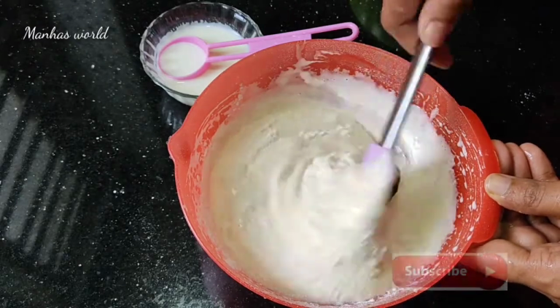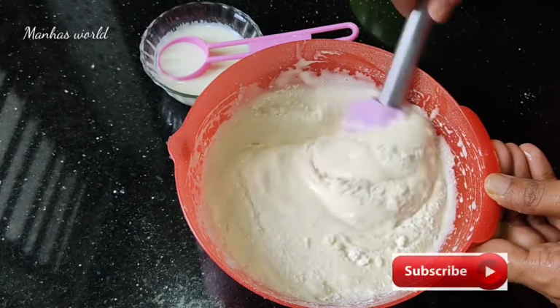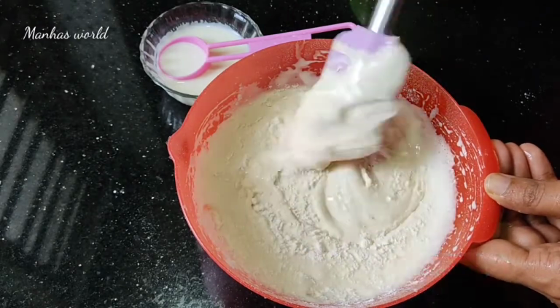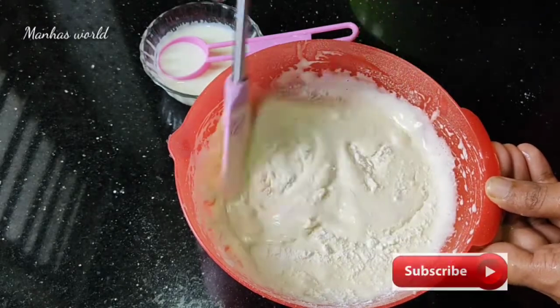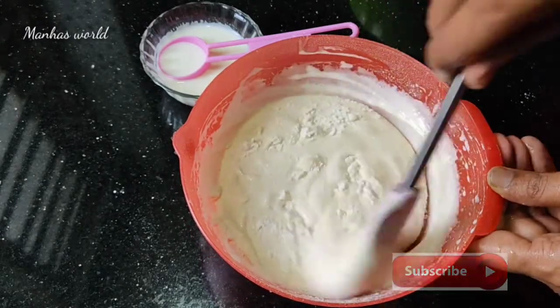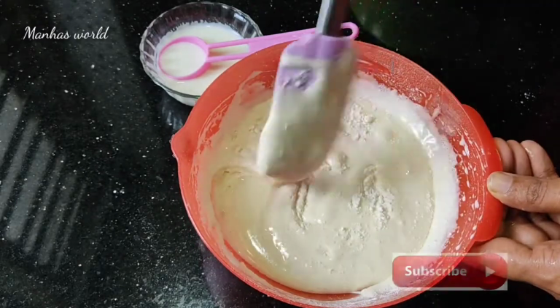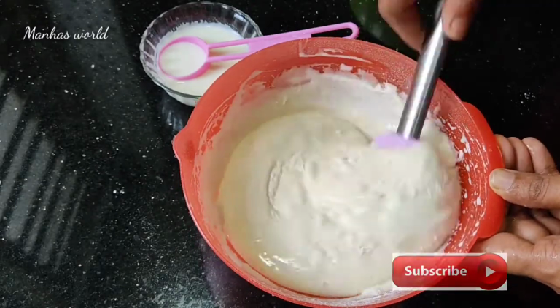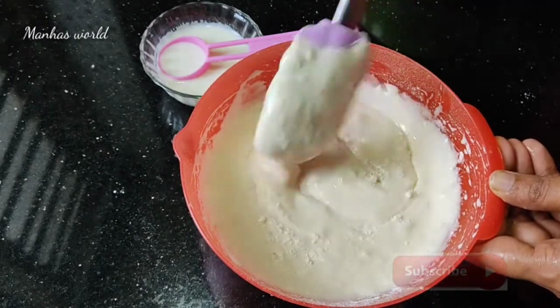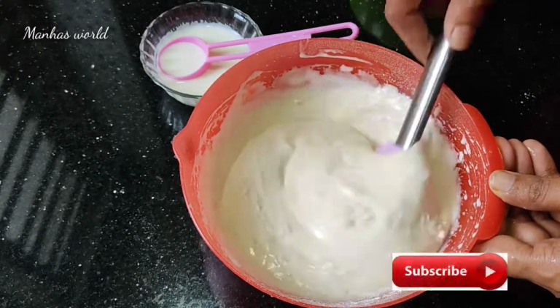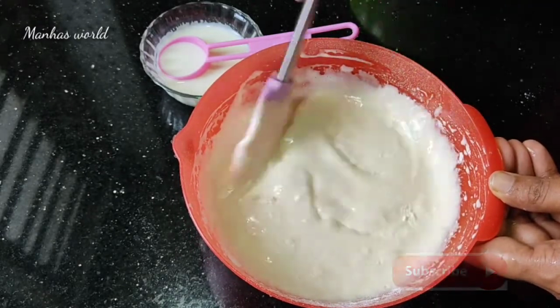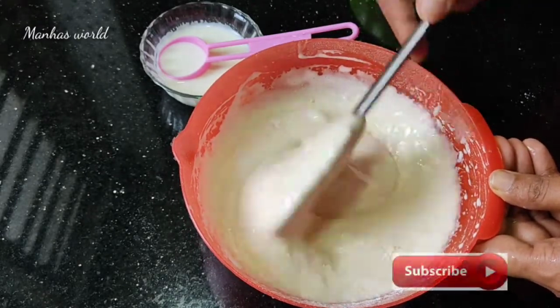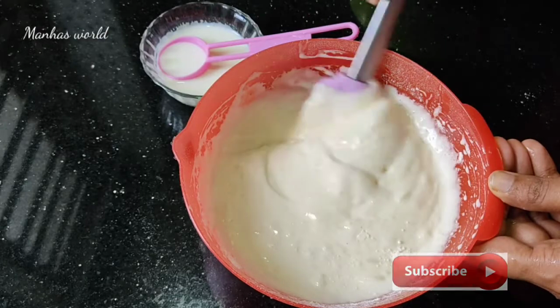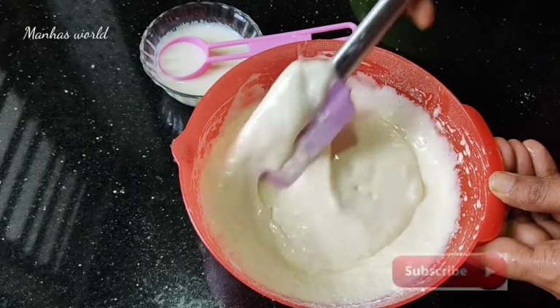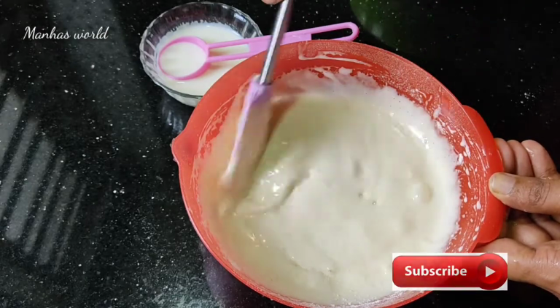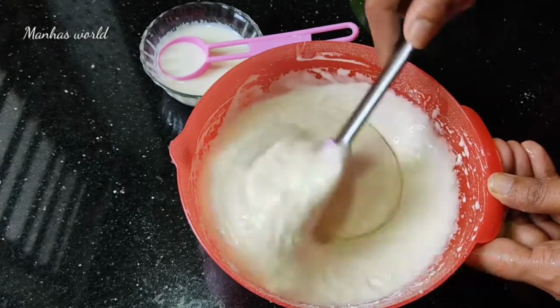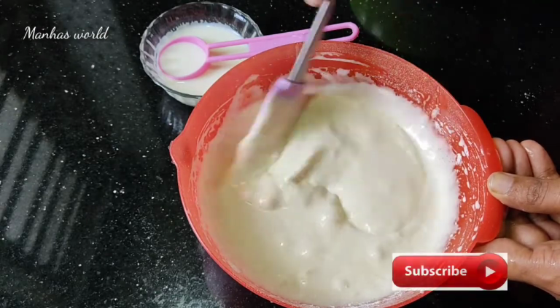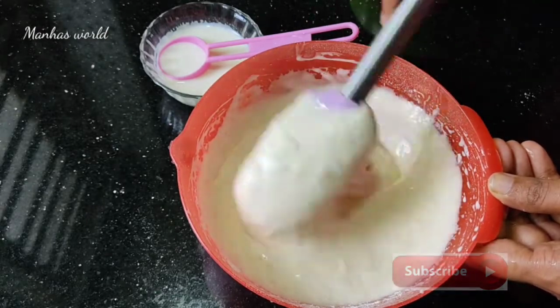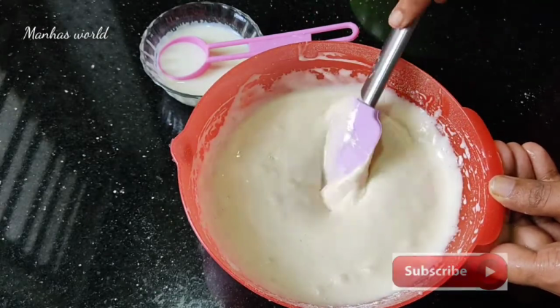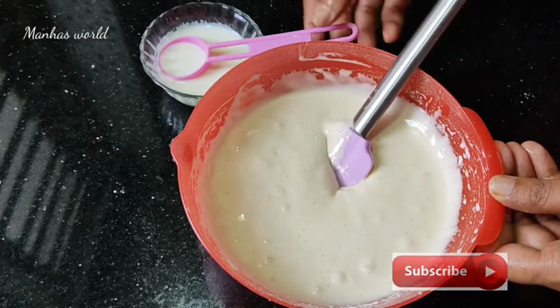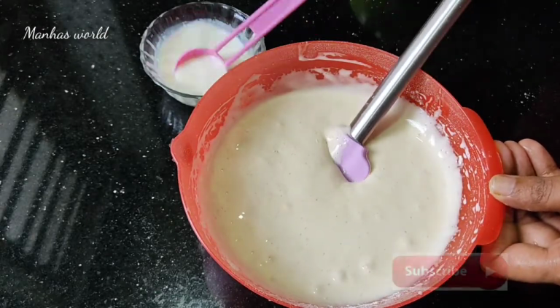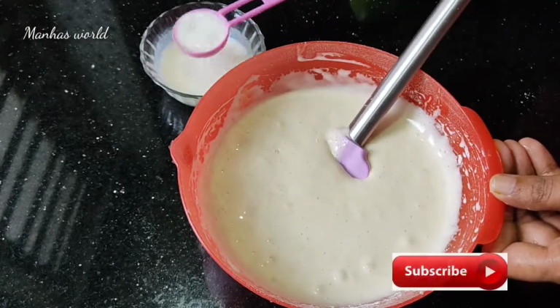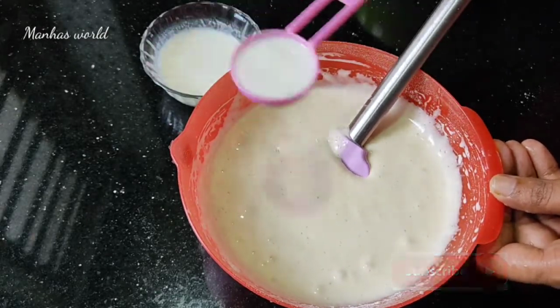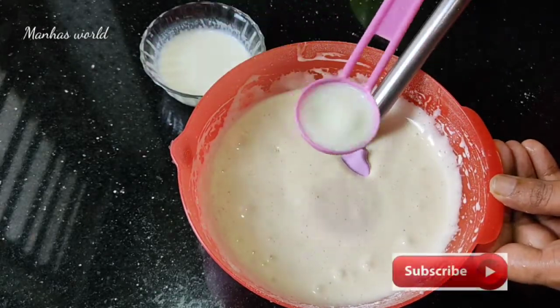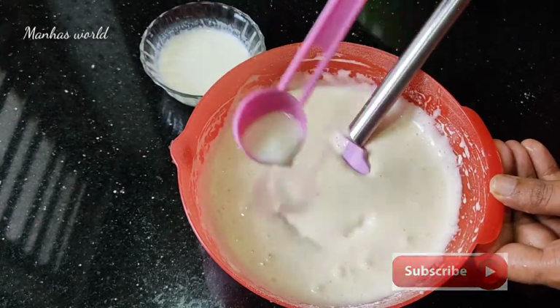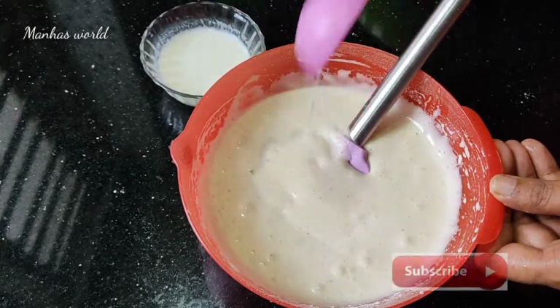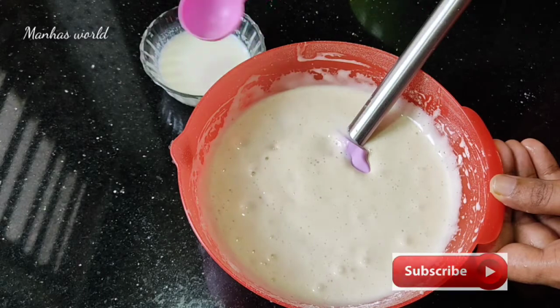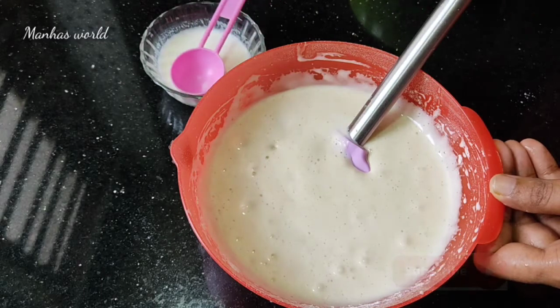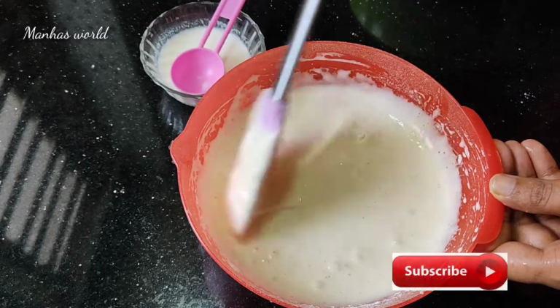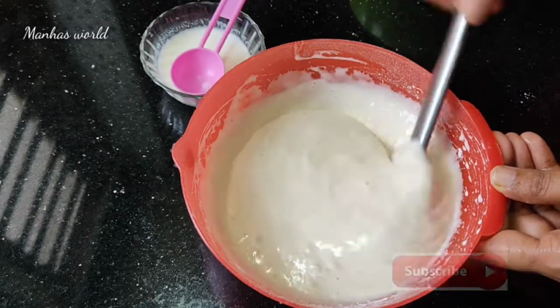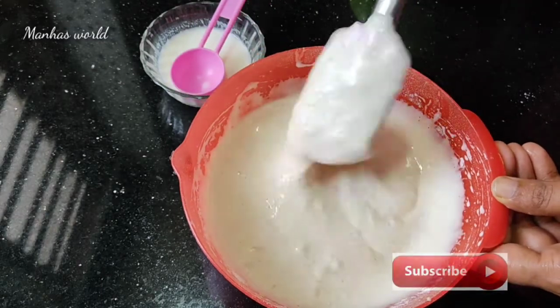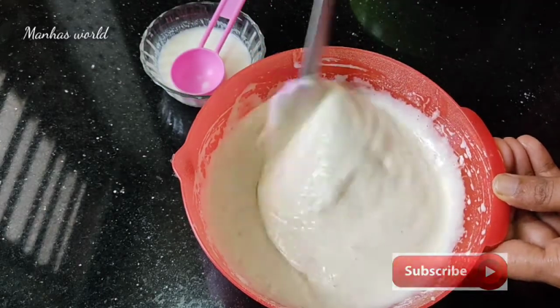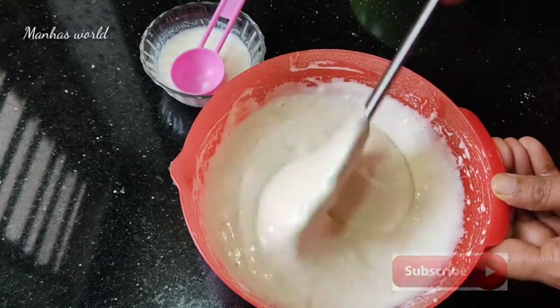Put the dry ingredients in and mix with a brush.